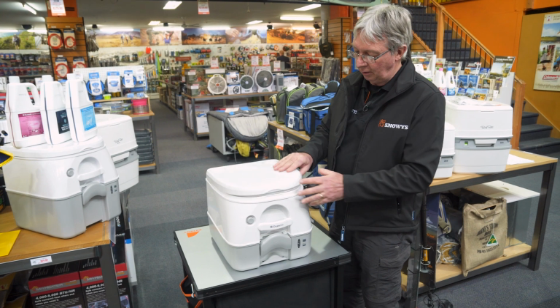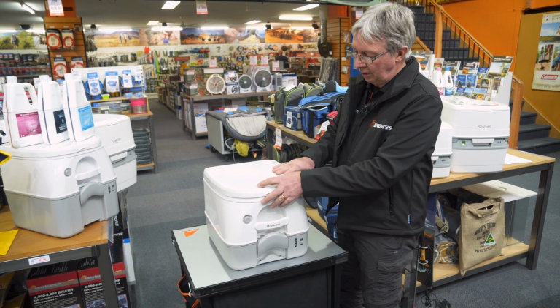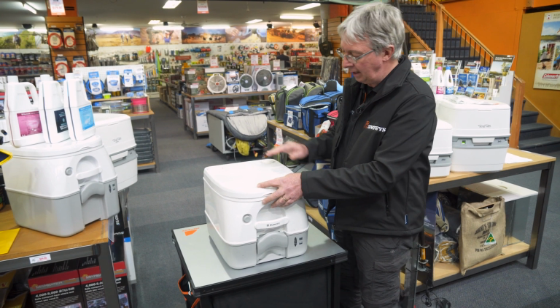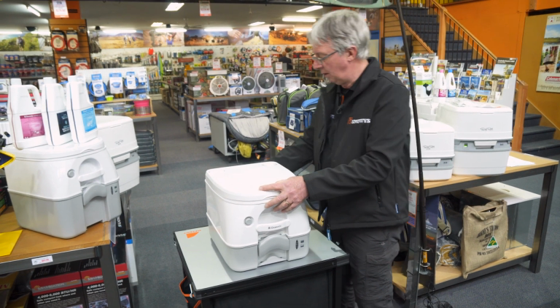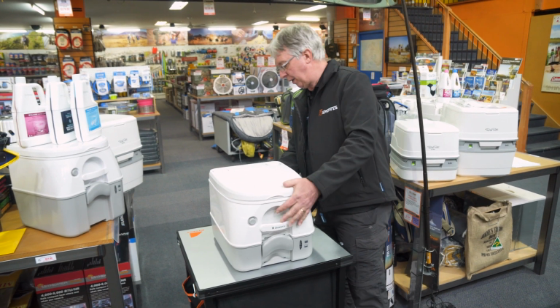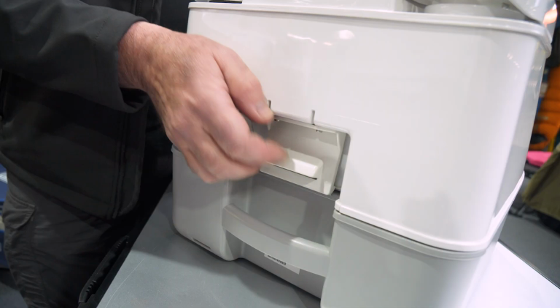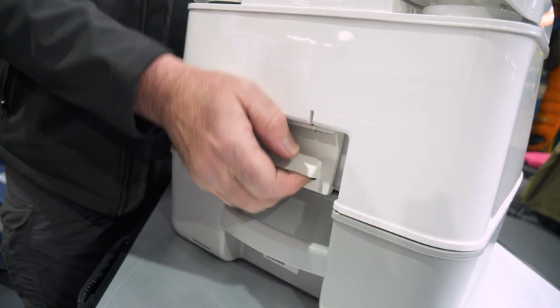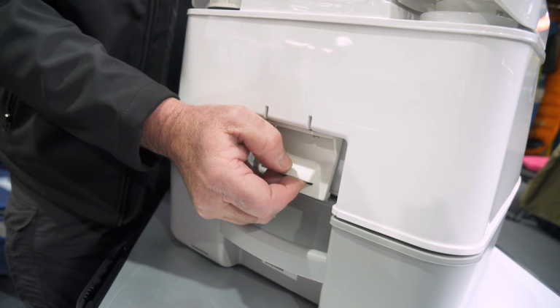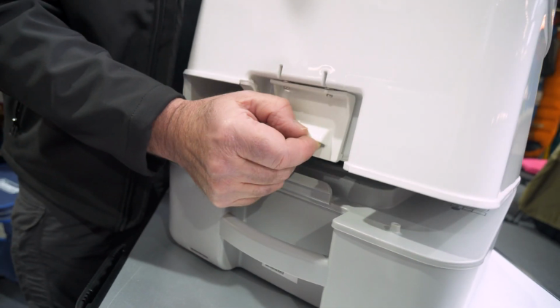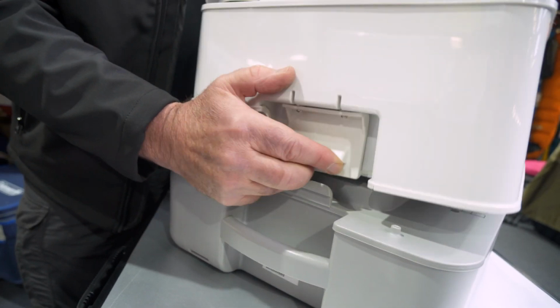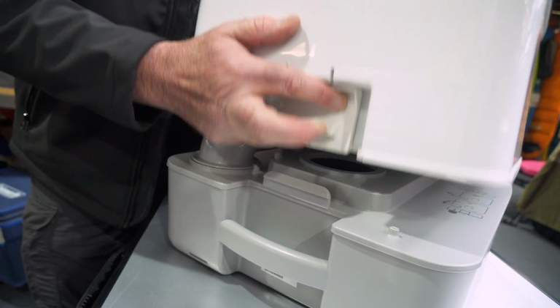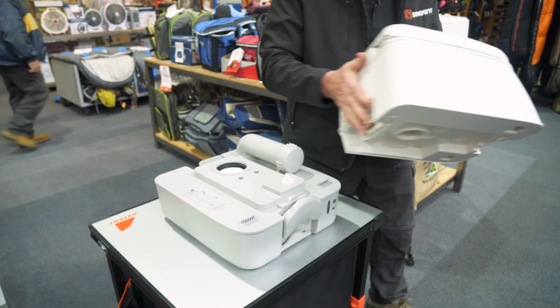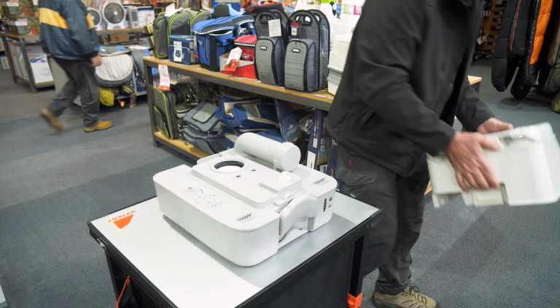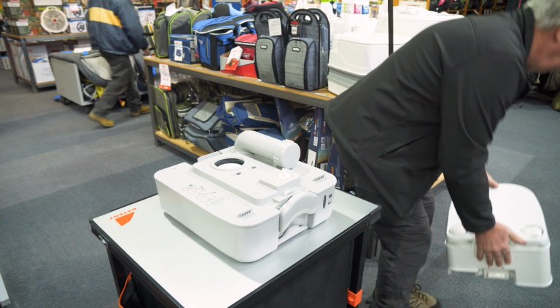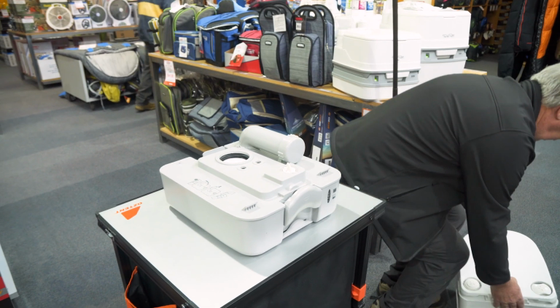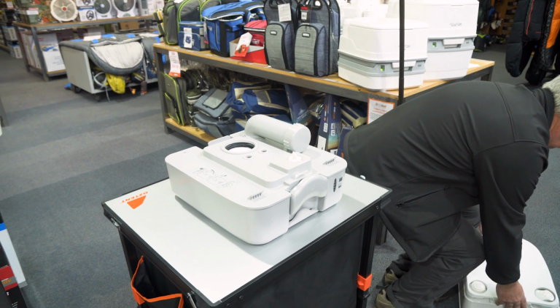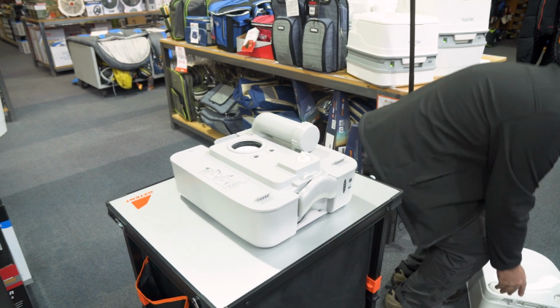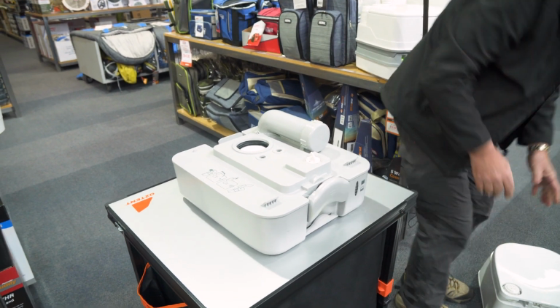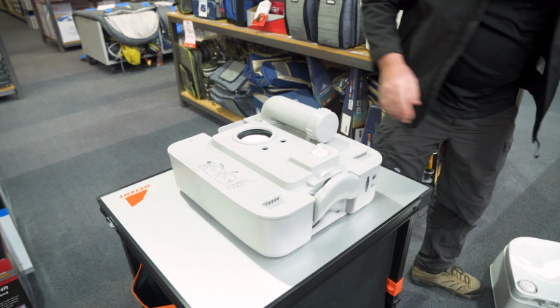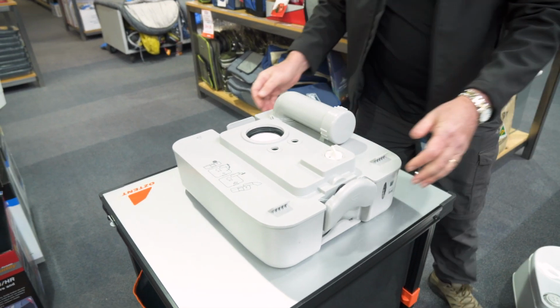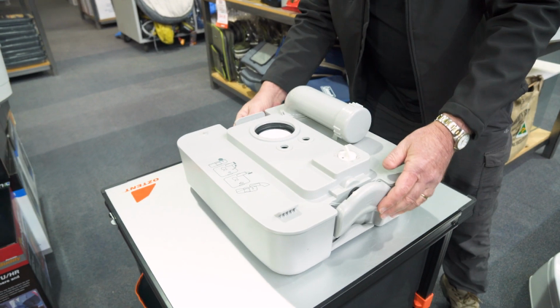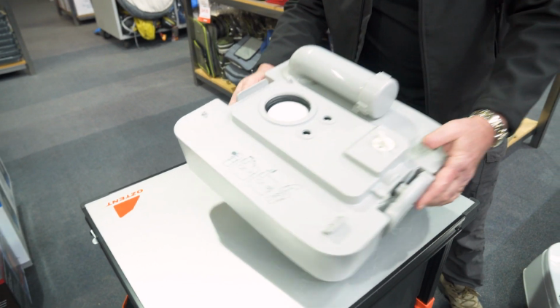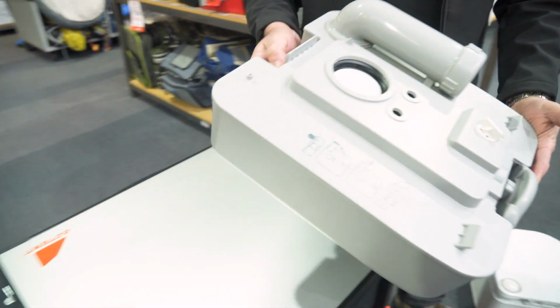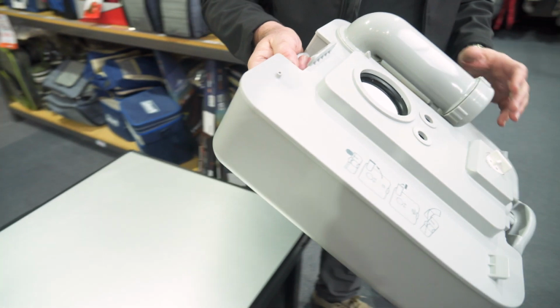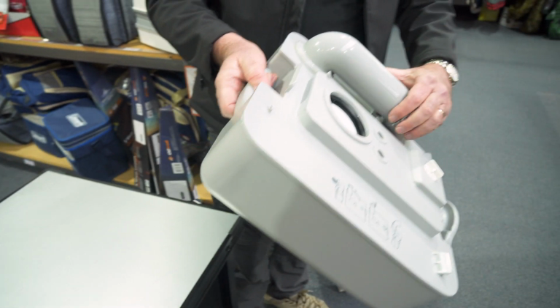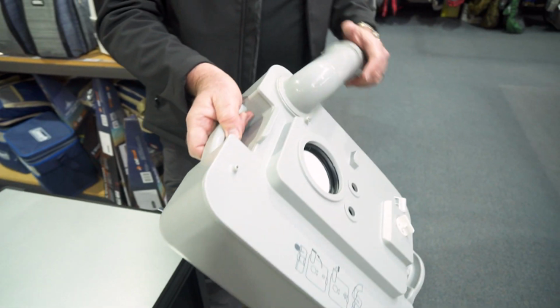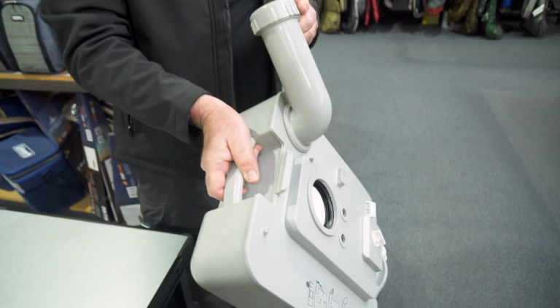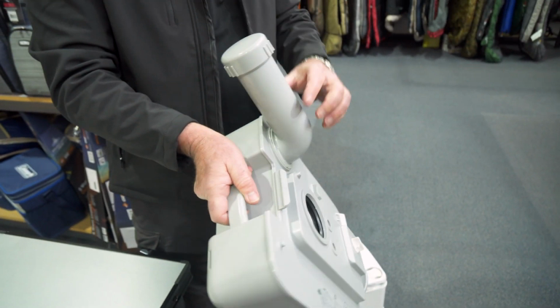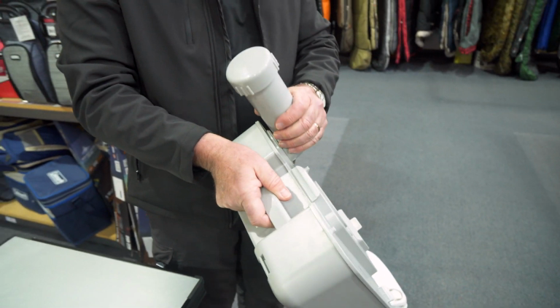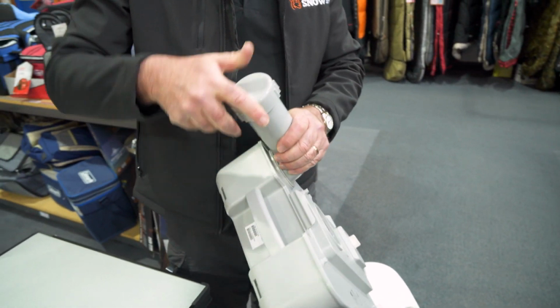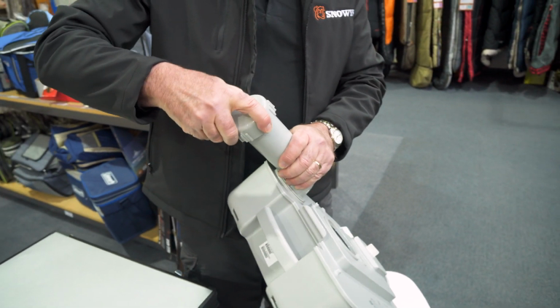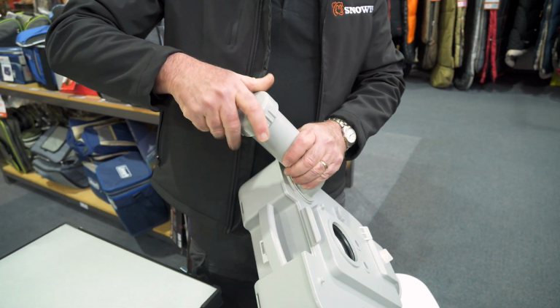Close the lid down here. There's a little bracket at the back that you lift up, then take the top half off and put that to one side. This bottom half is what you carry to the dump point. Swivel your spout around and undo the cap.